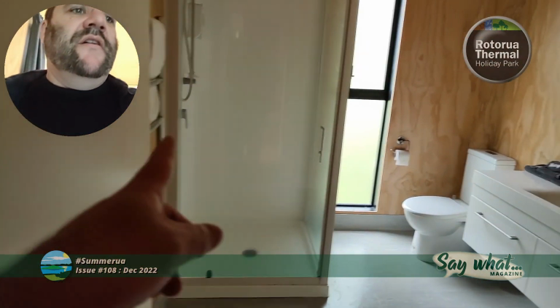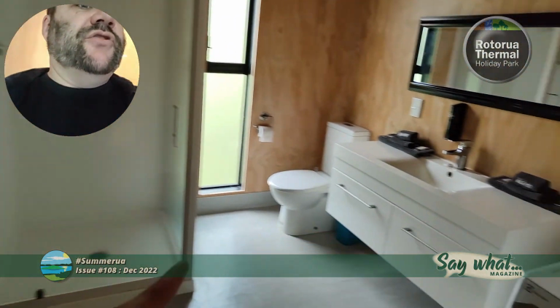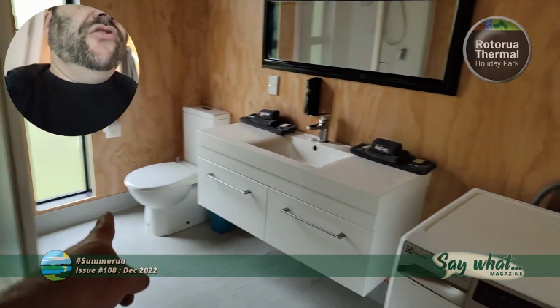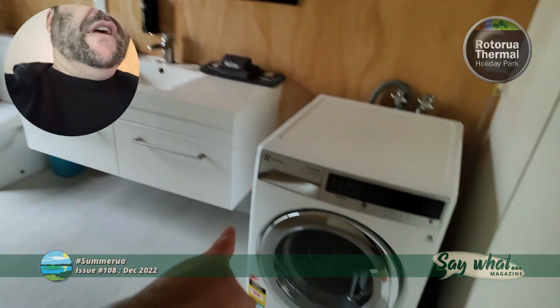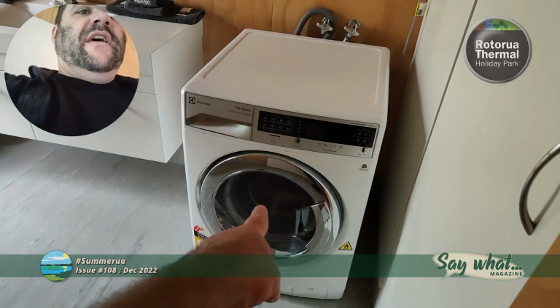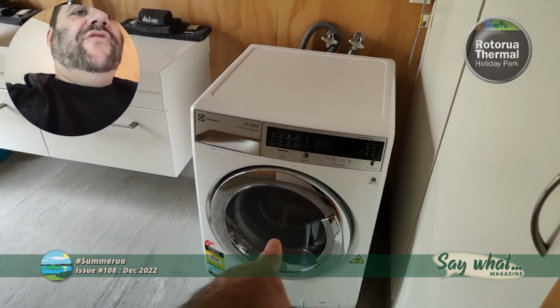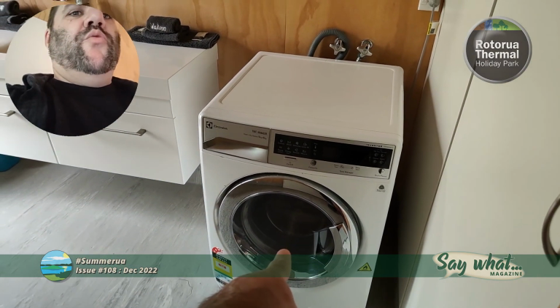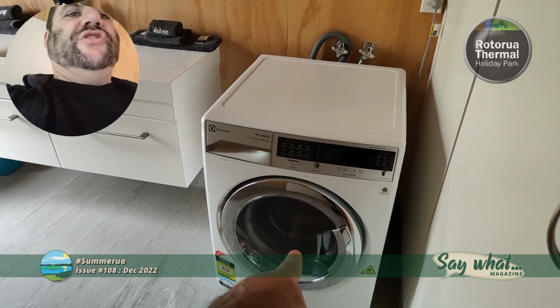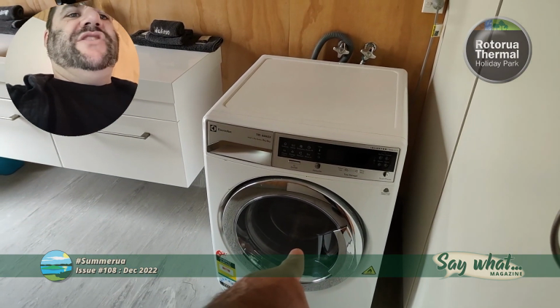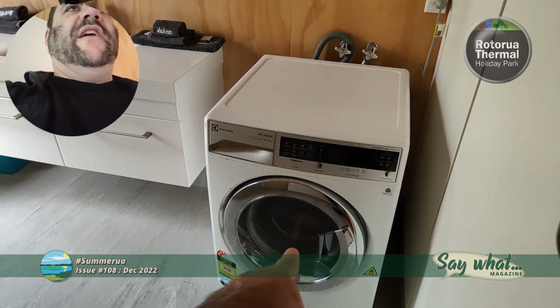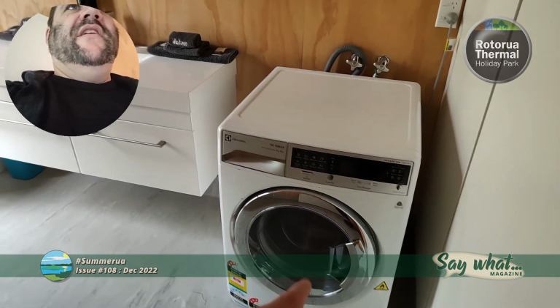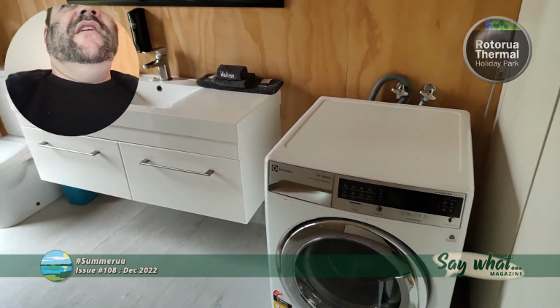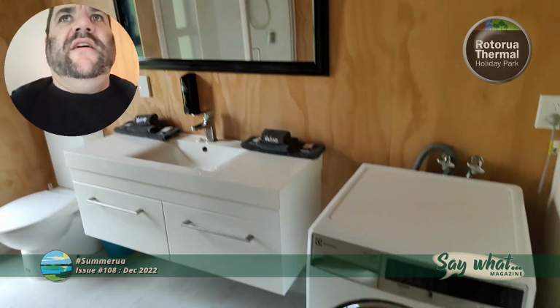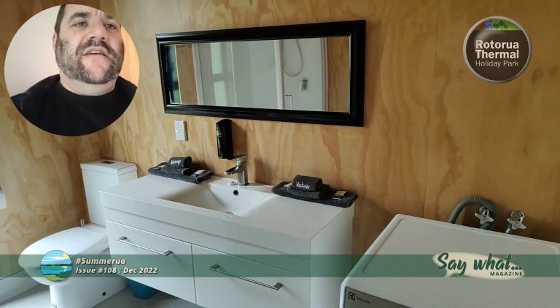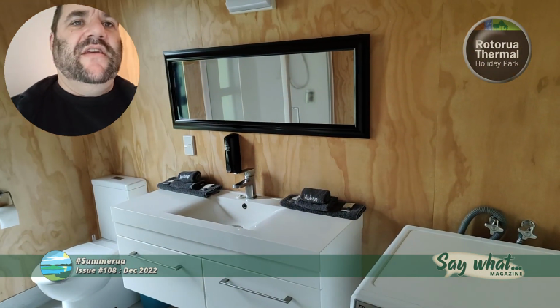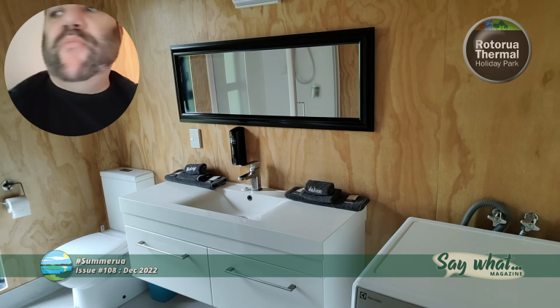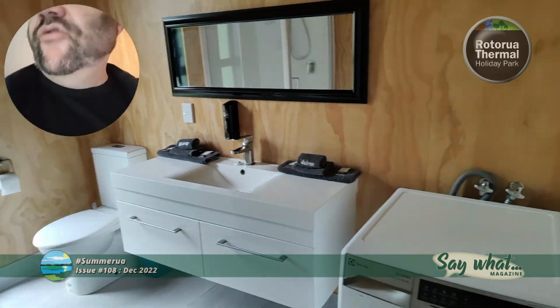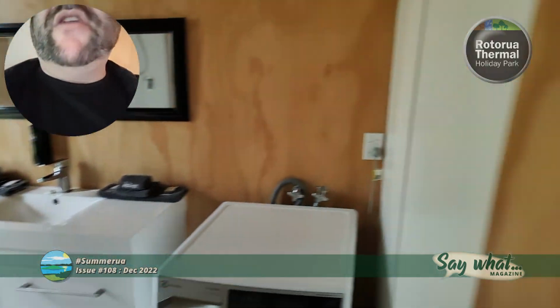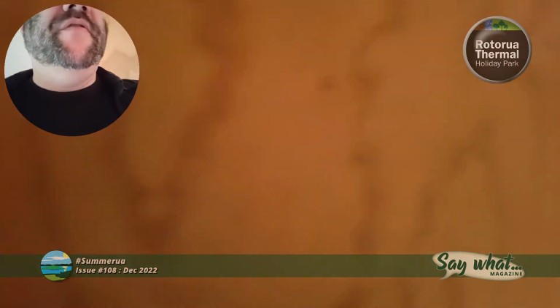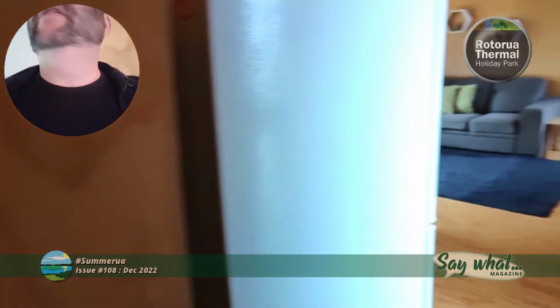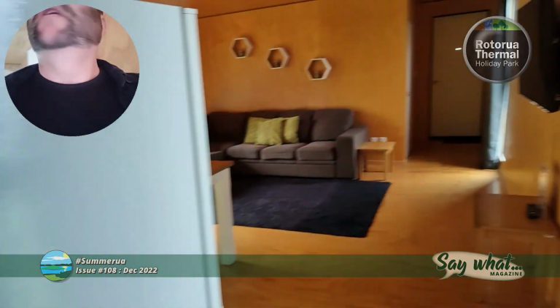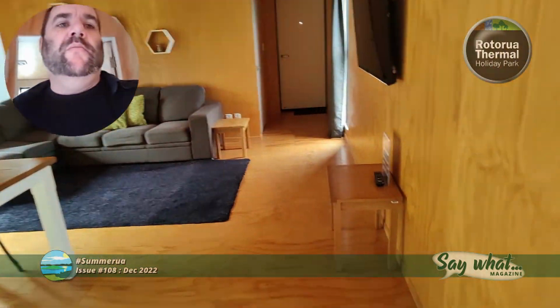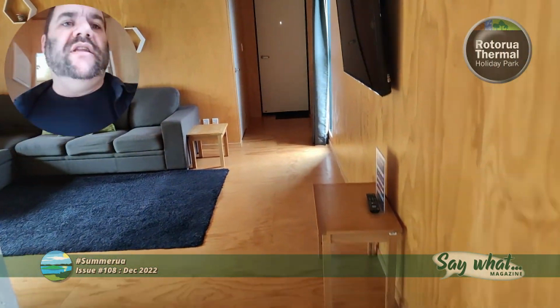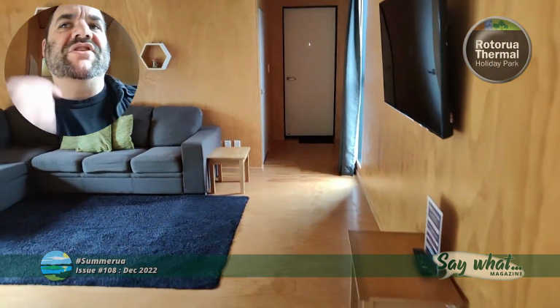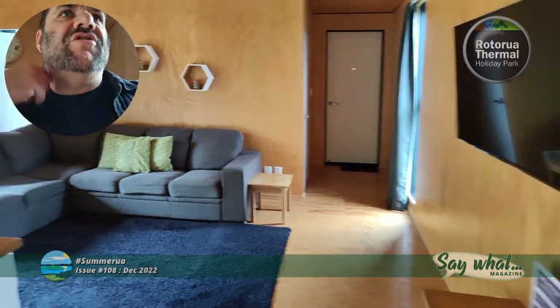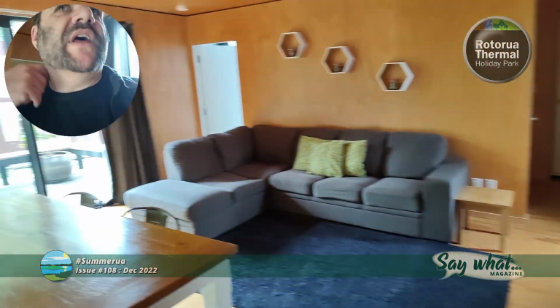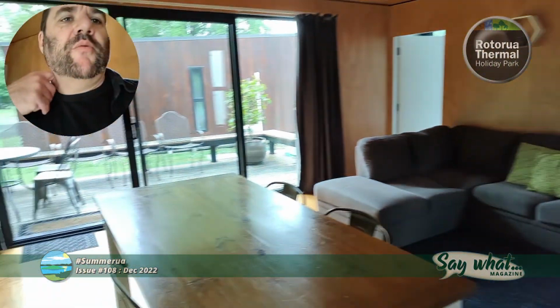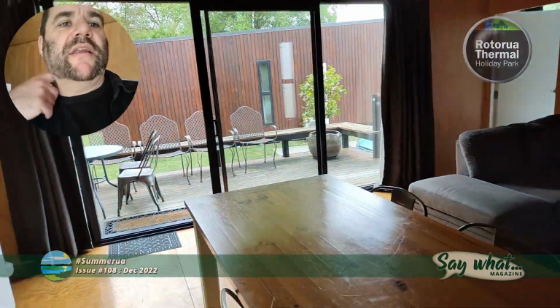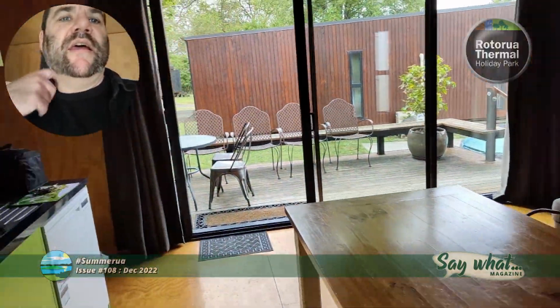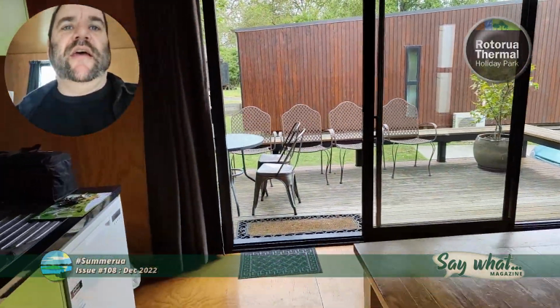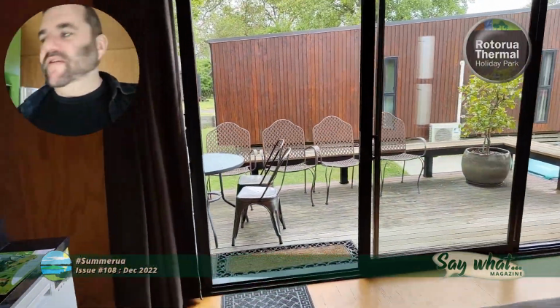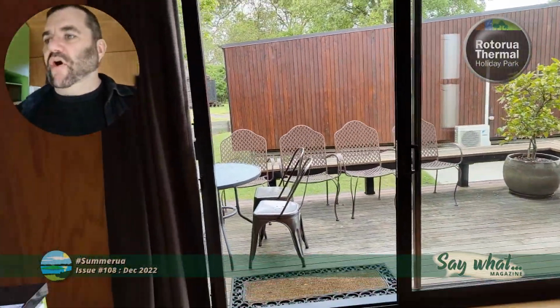Full shower and toilet in room, washing machine — check it out. You can buy laundry powder at the office, but it's probably cheaper to just pop down to the supermarket and buy yourself a box.